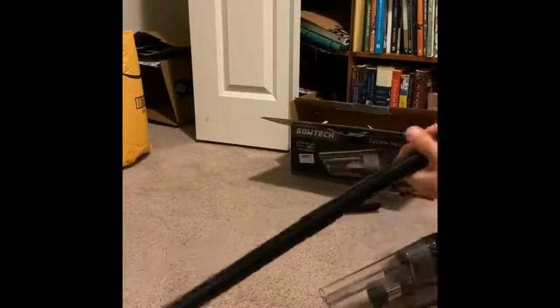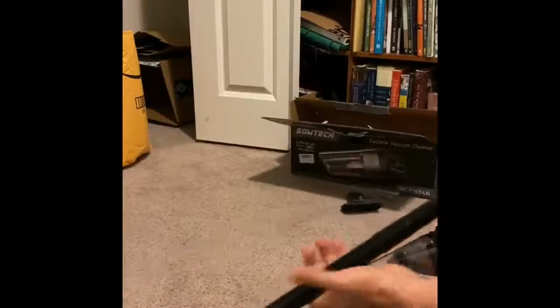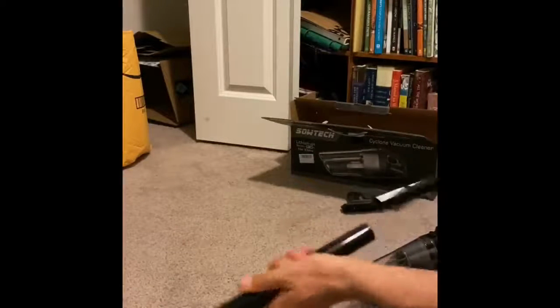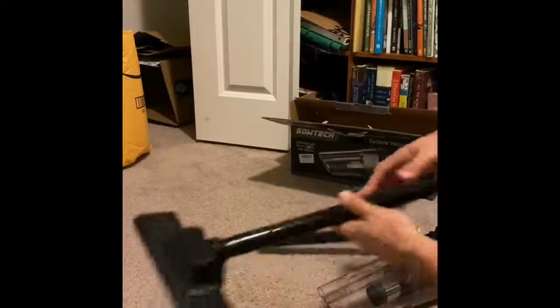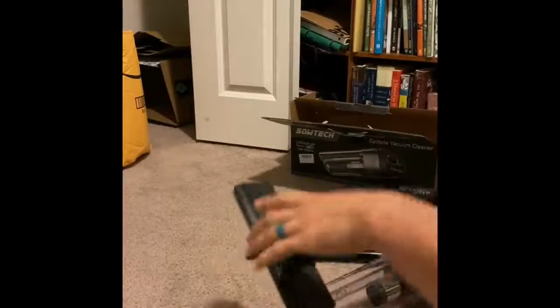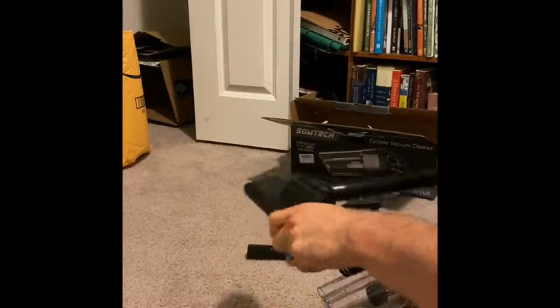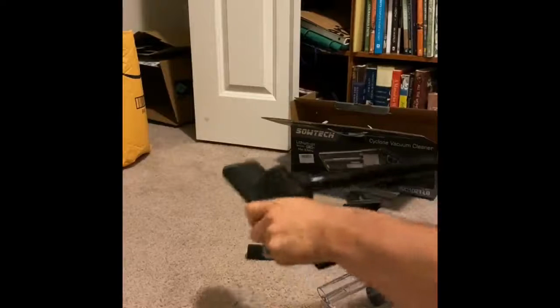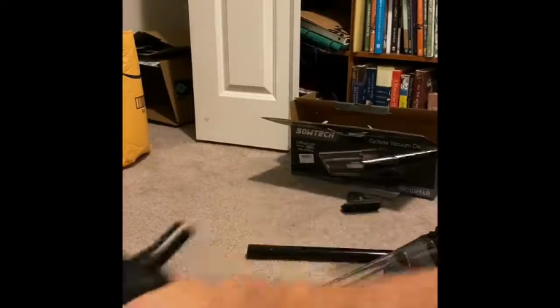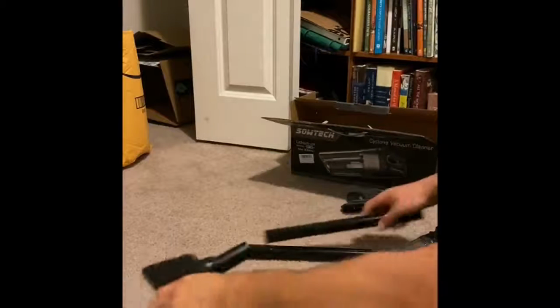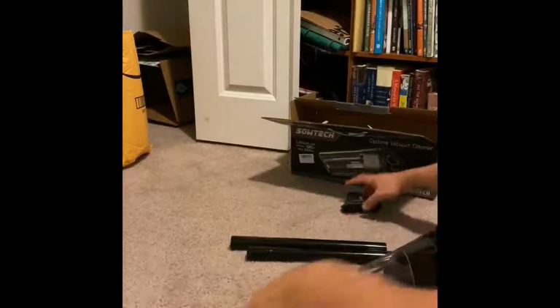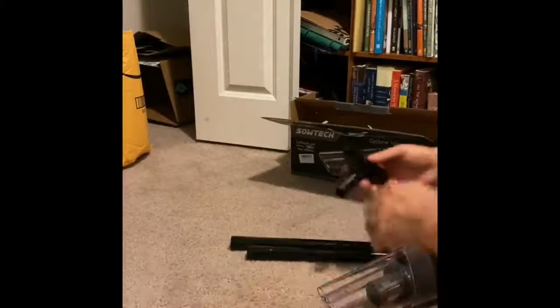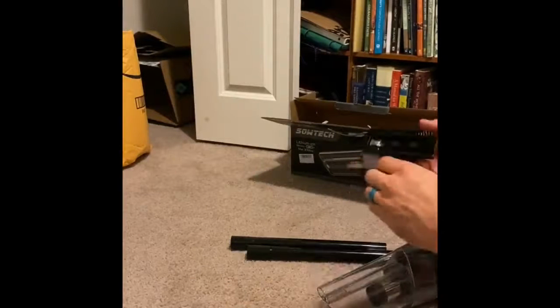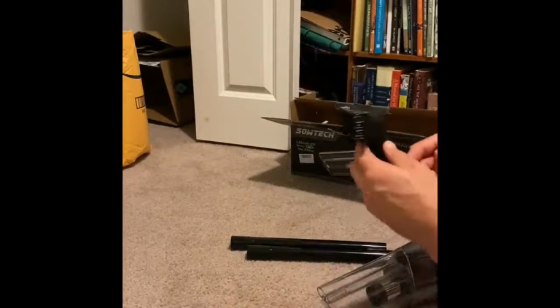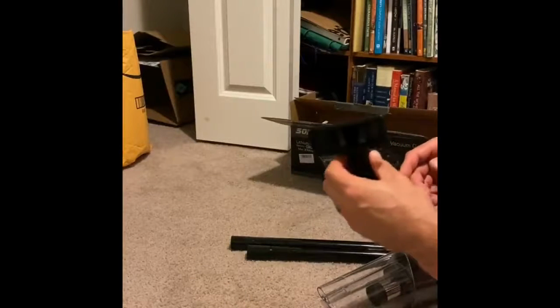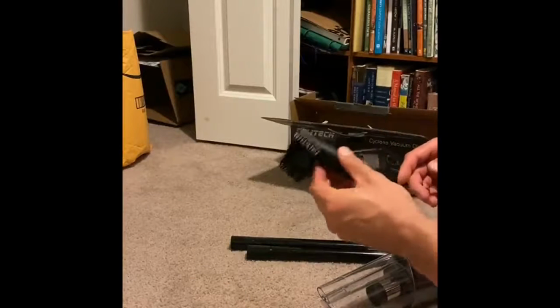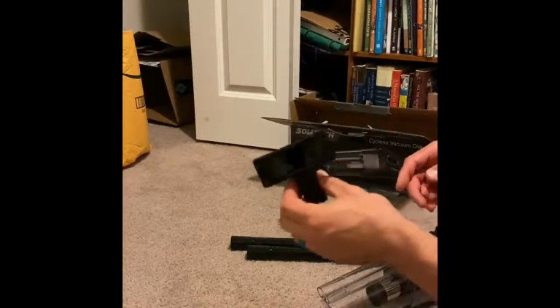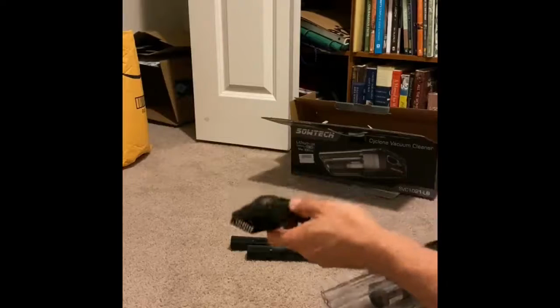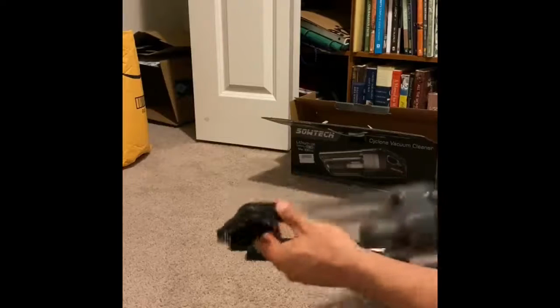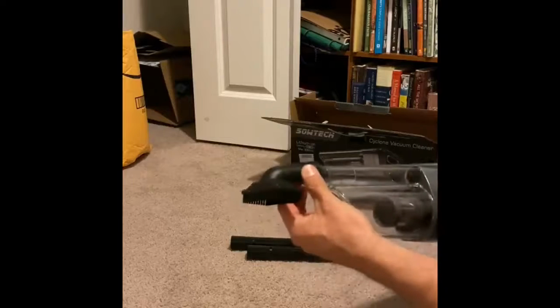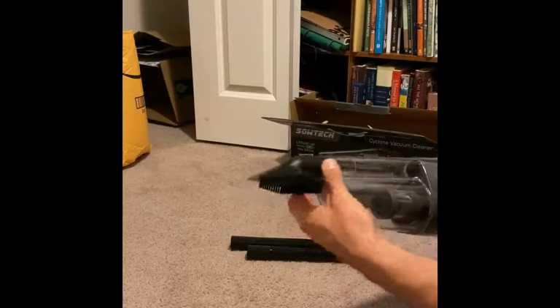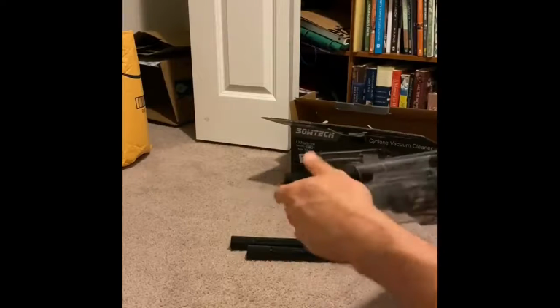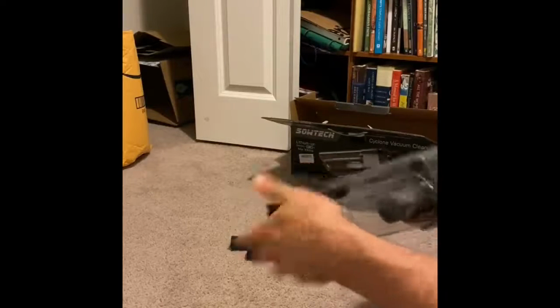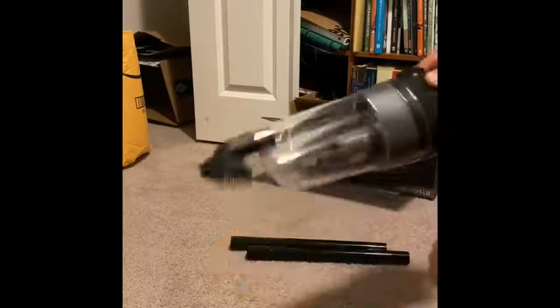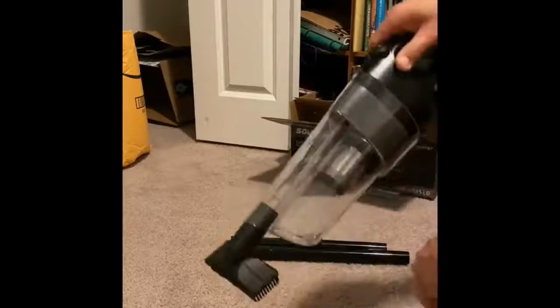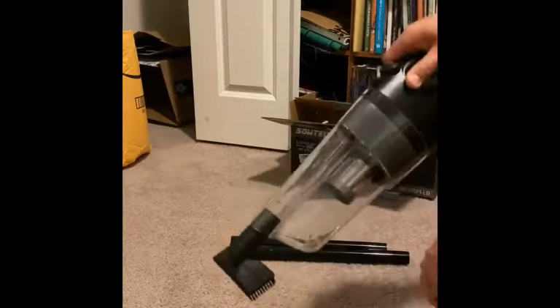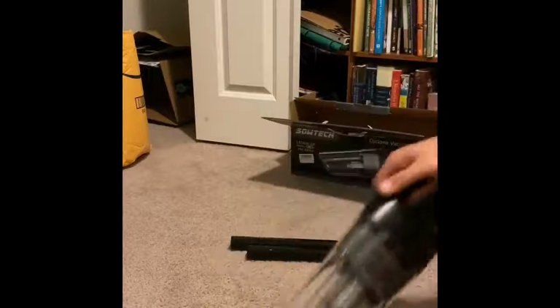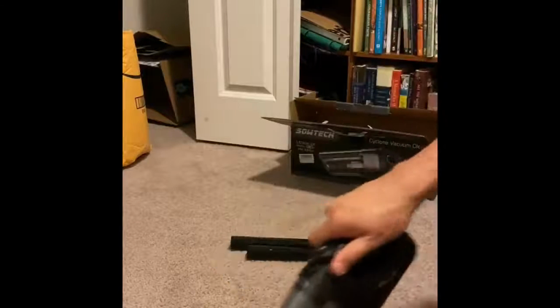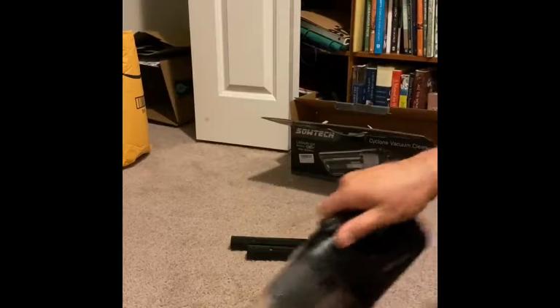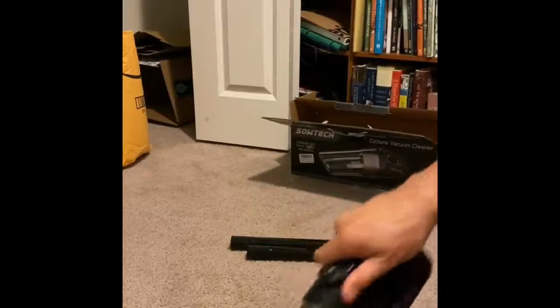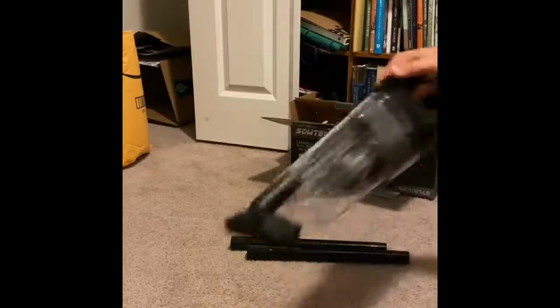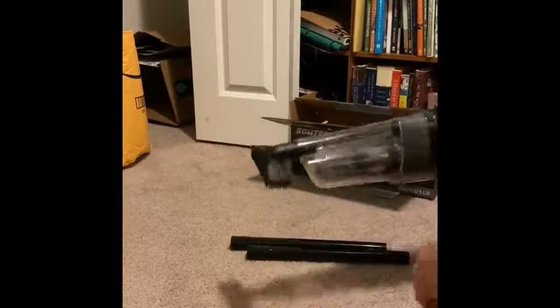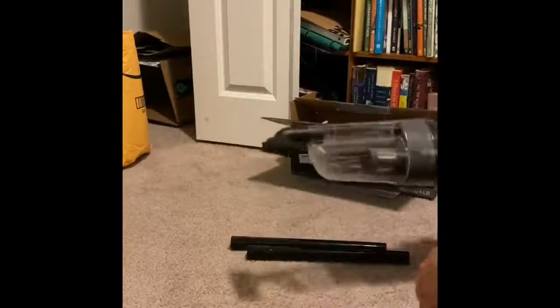Oh, small brush tool included. Personally, I prefer it like this. I wanted something a little small handheld for spot cleaning. This is just perfect.